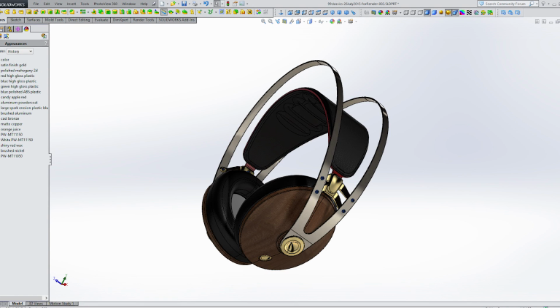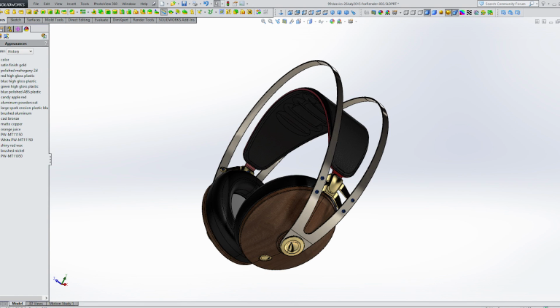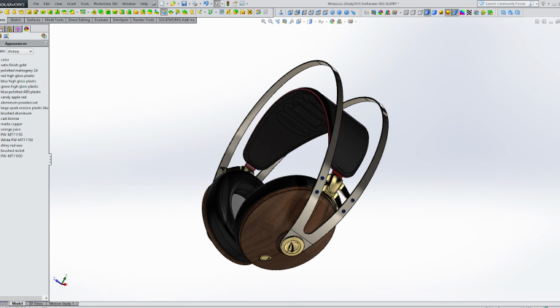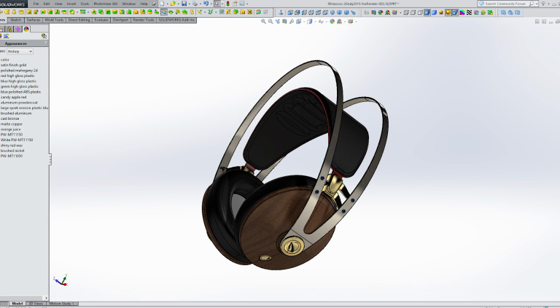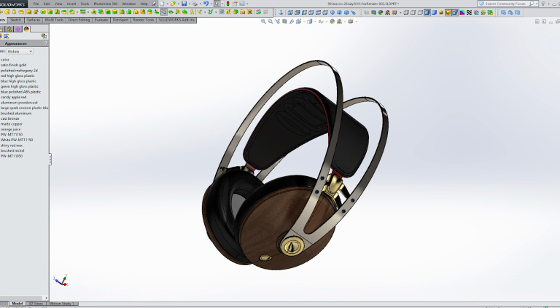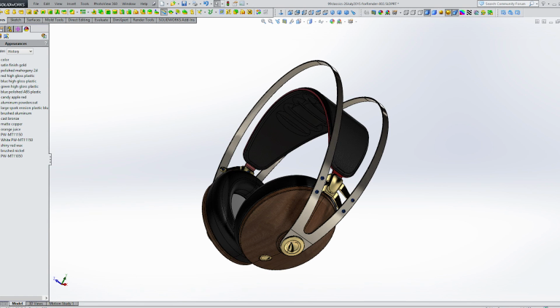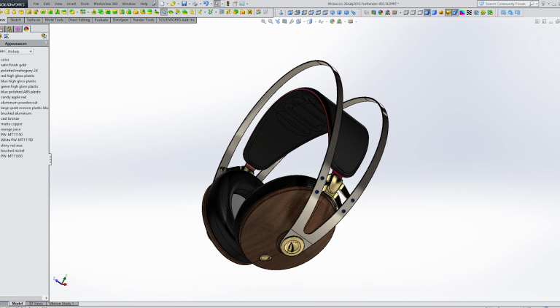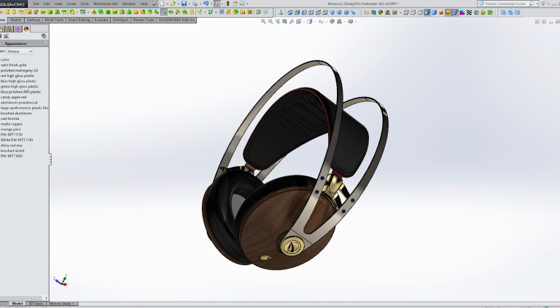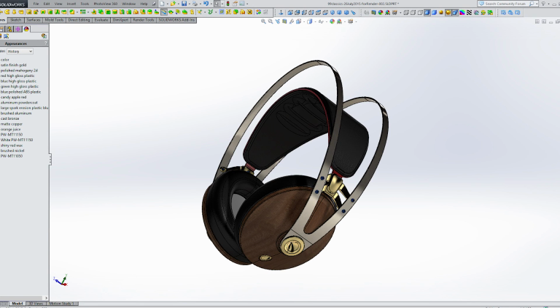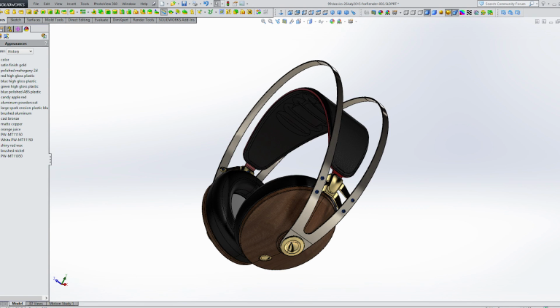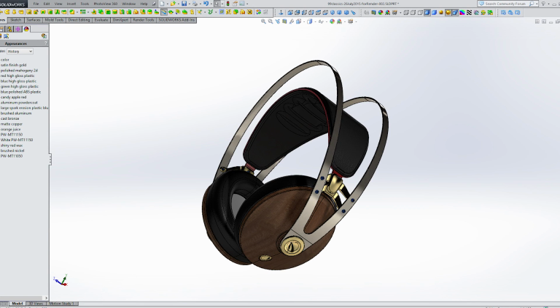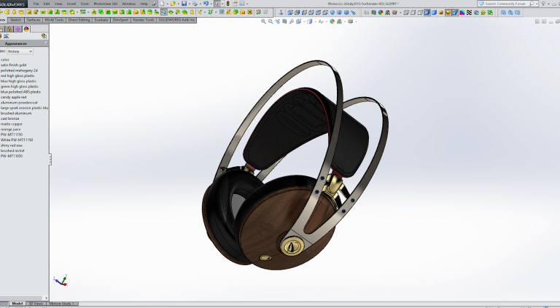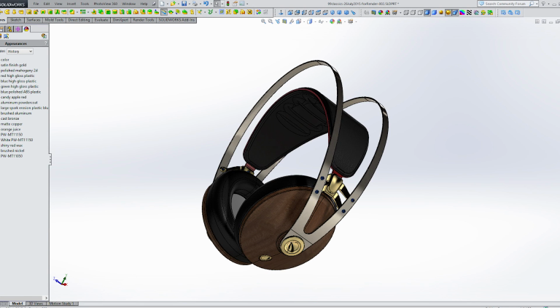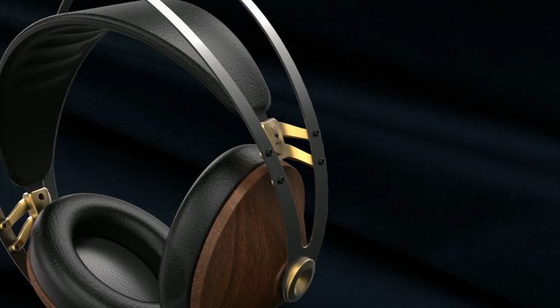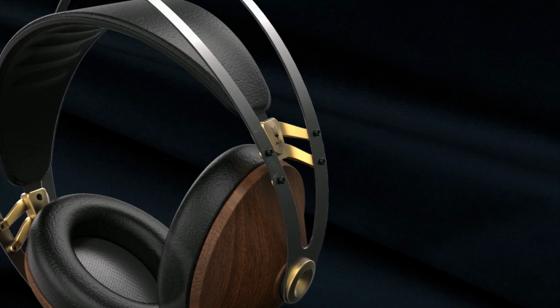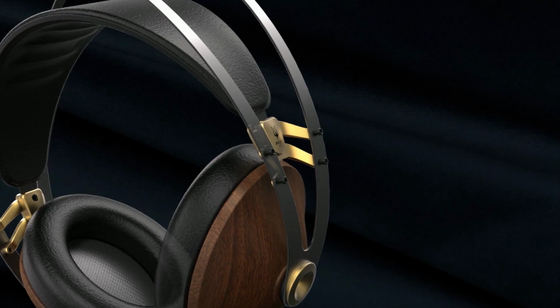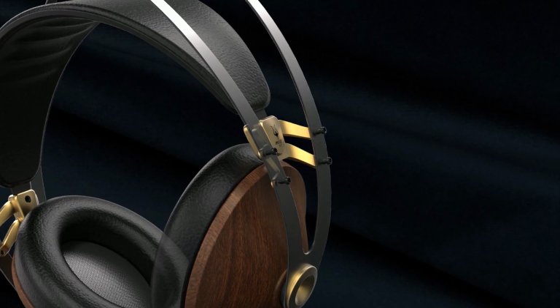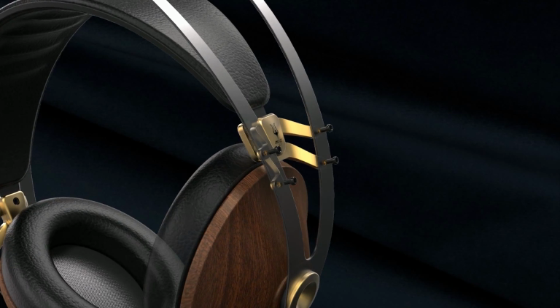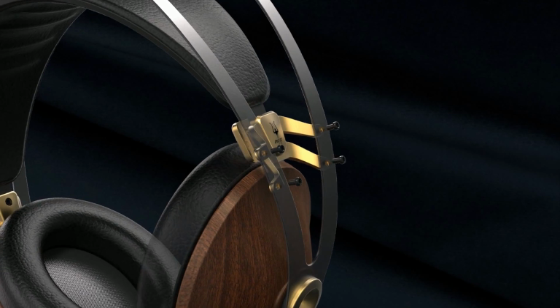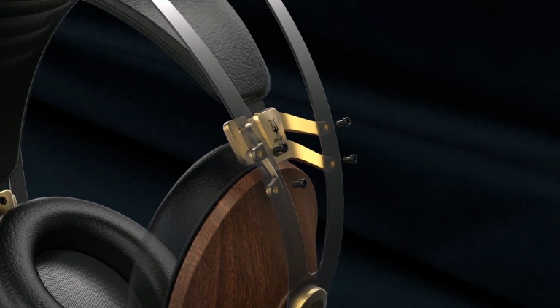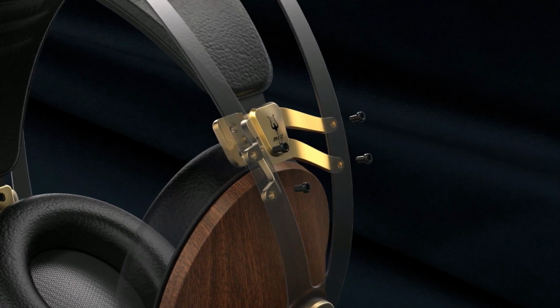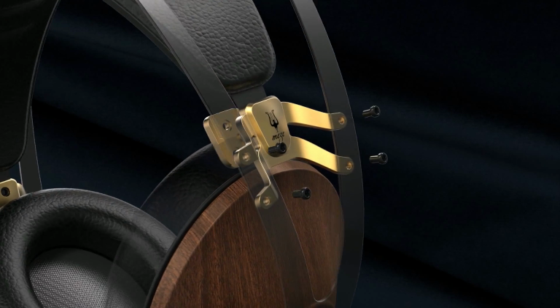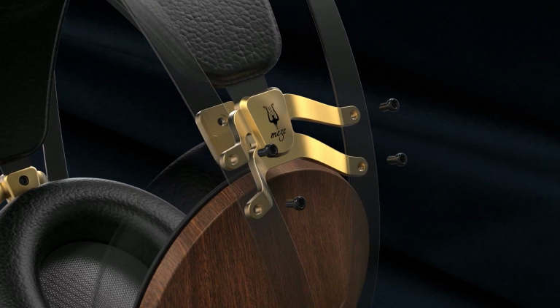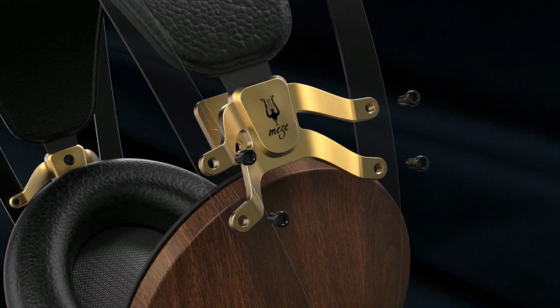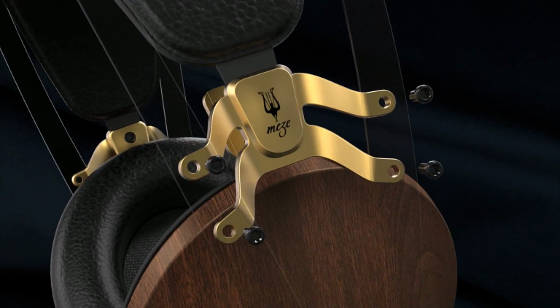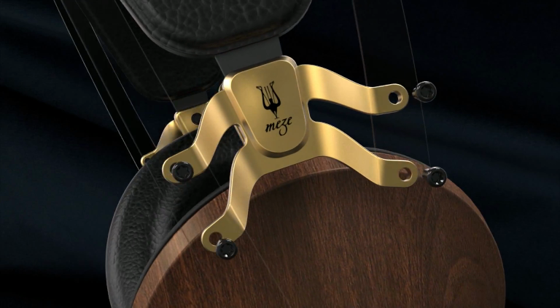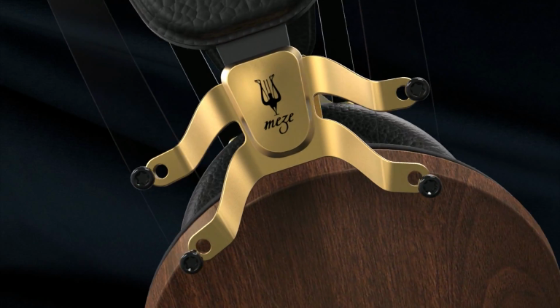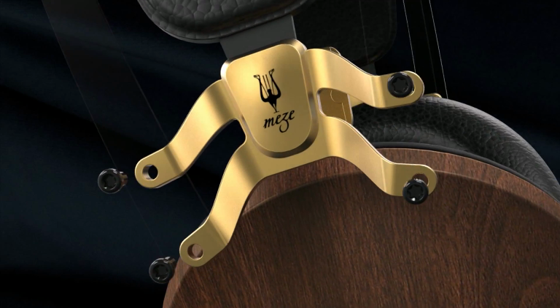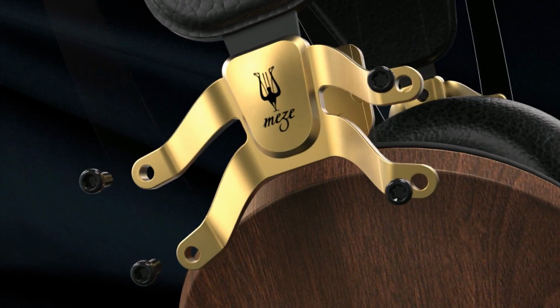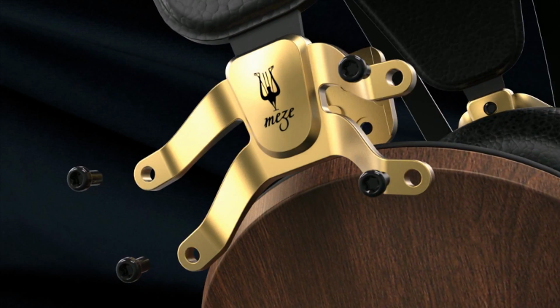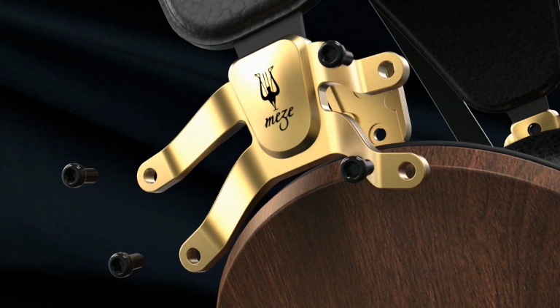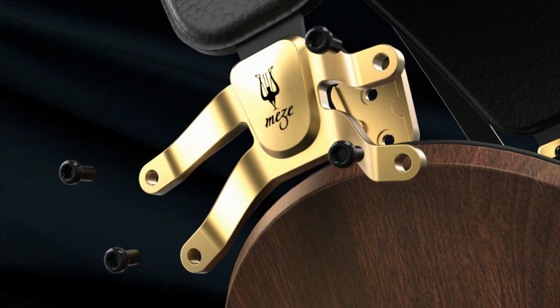Hi, my name is Antonio and I'm a product designer. I'm going to talk to you about the structural components of the 99classics headphones.